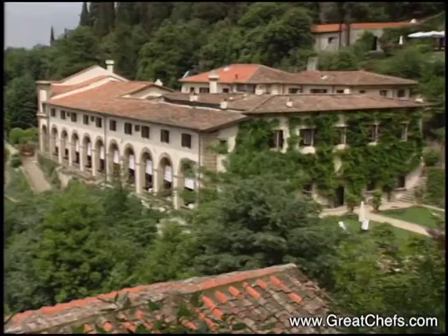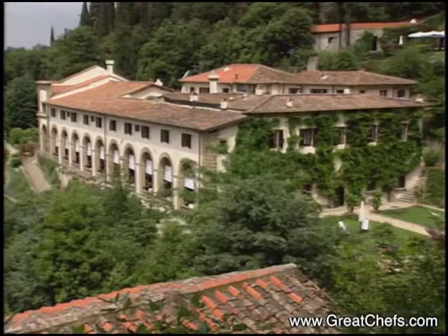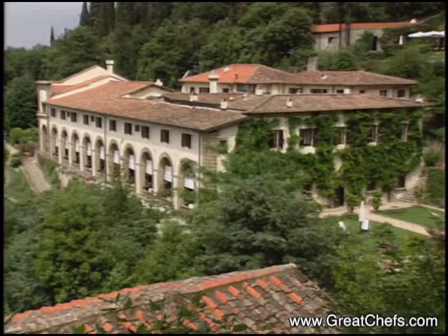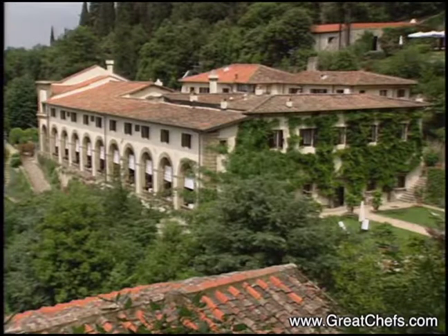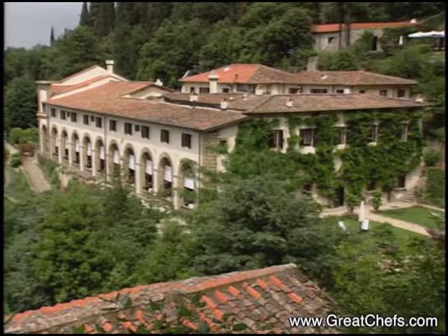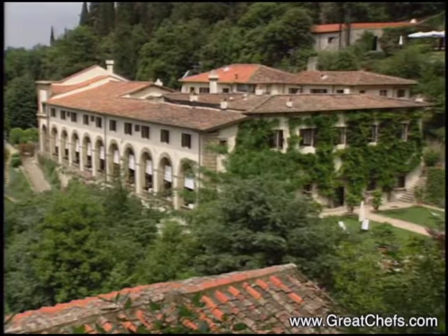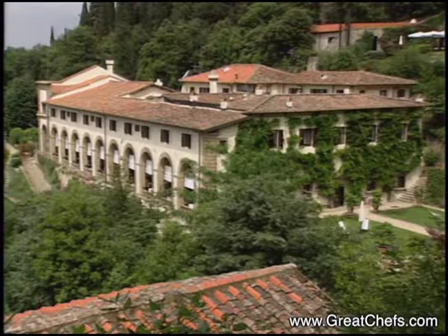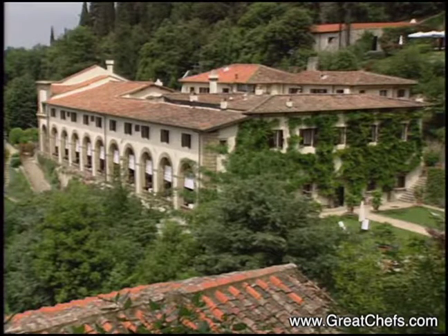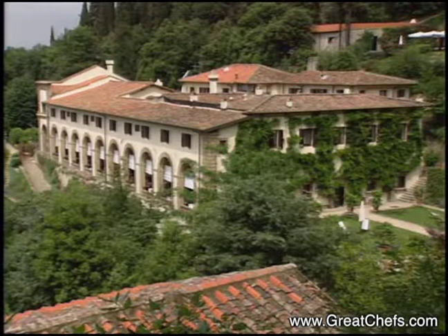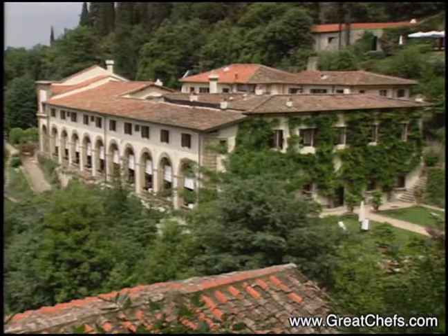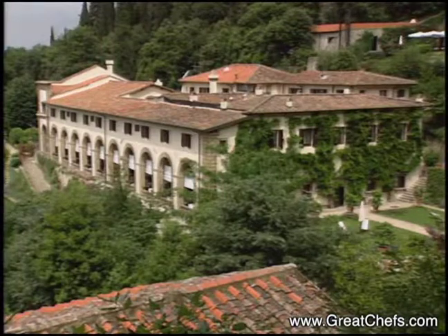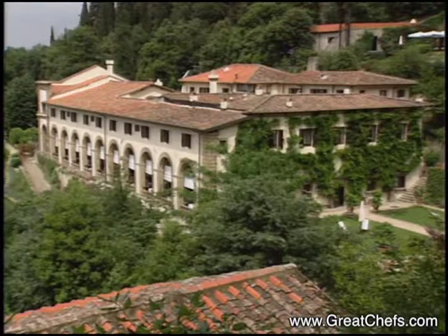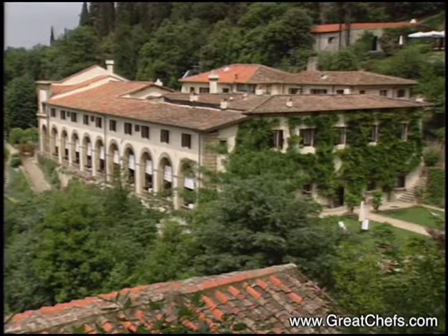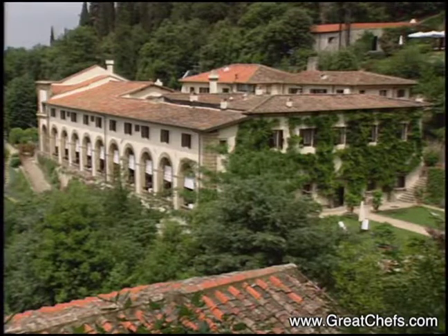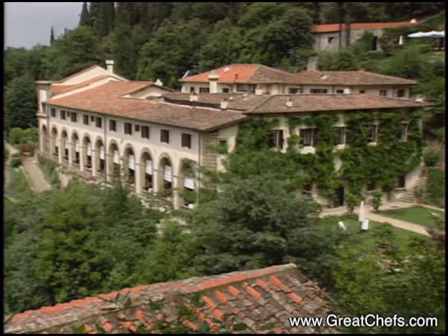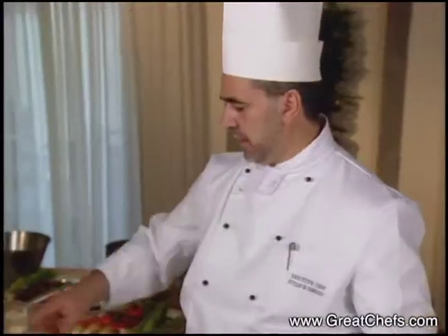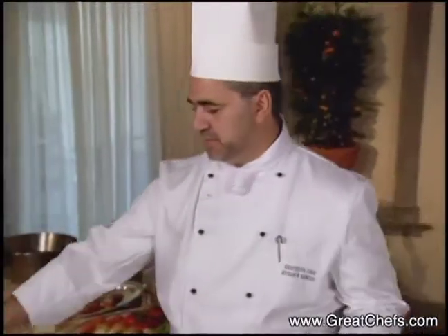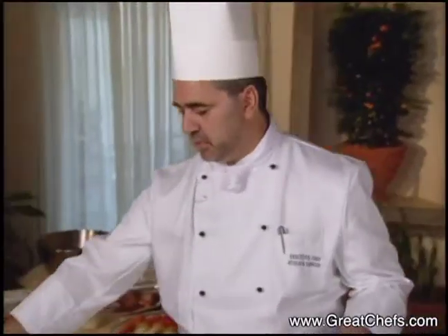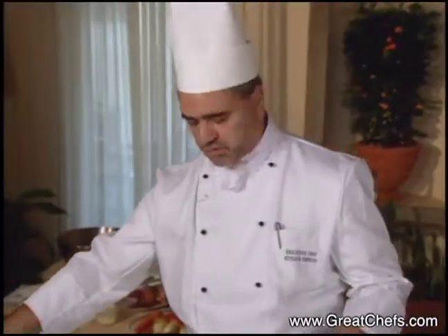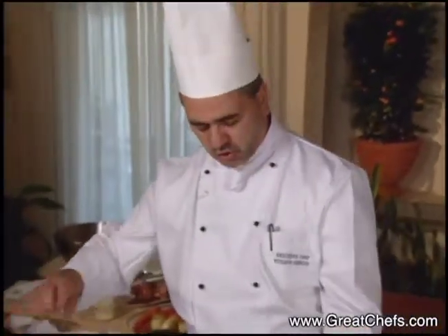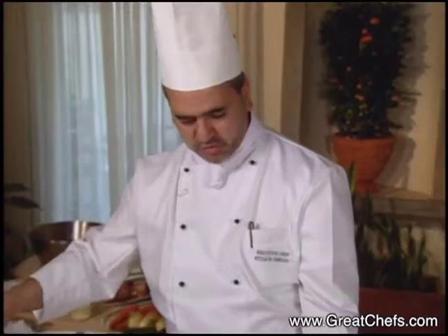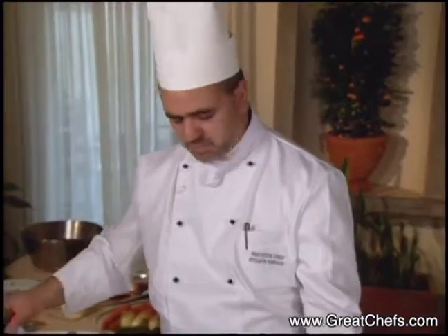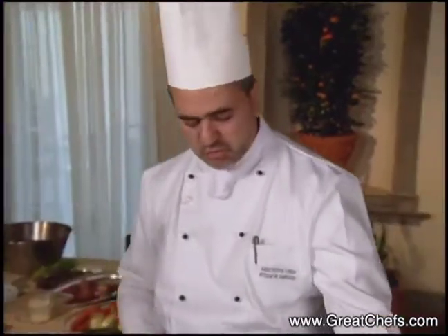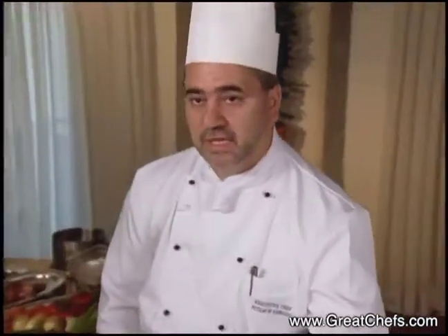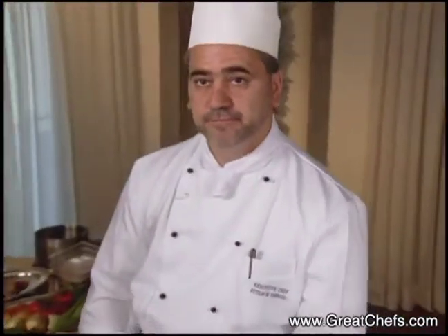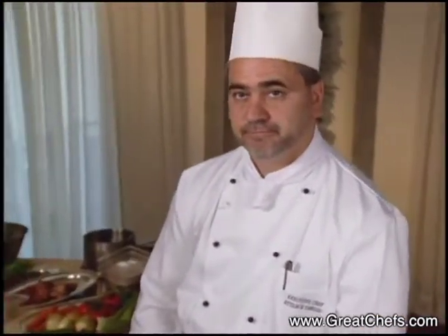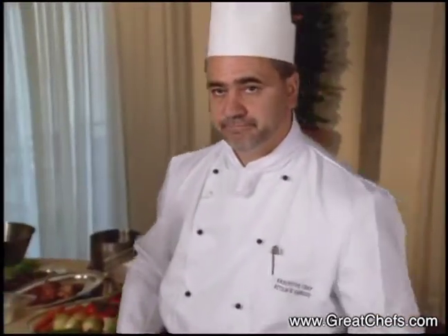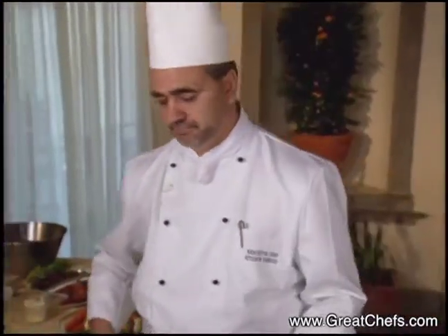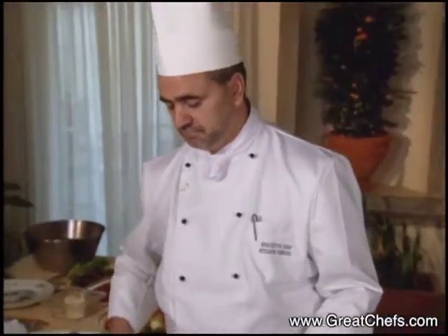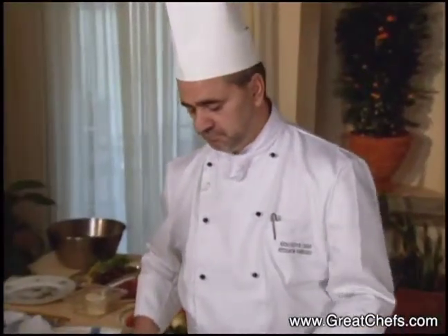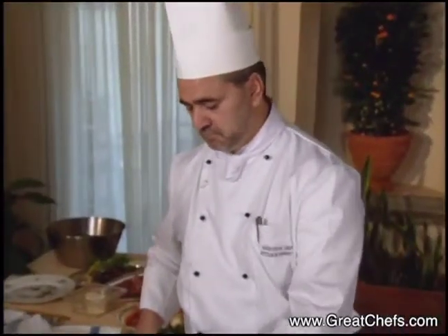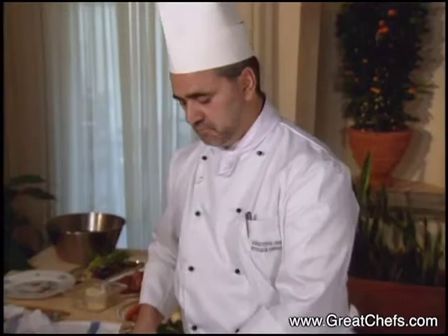The fancy Villa San Michele overlooking Florence features the cuisine of Attilio di Fabrizio. He says he got into cooking through necessity, but soon developed a passion for it. He says that he's inspired by great ingredients and fantasy.